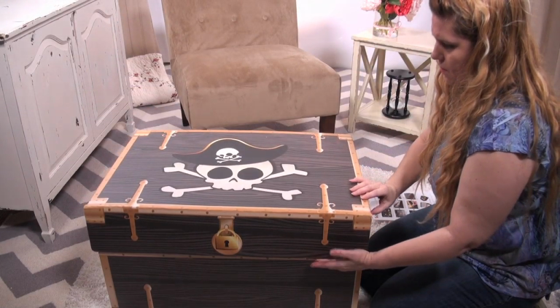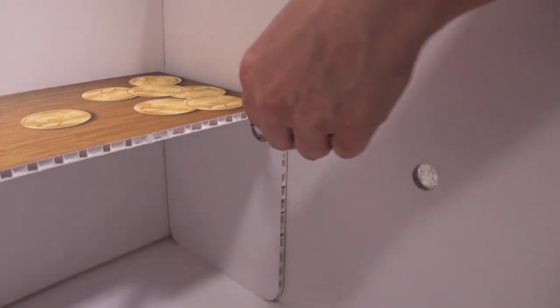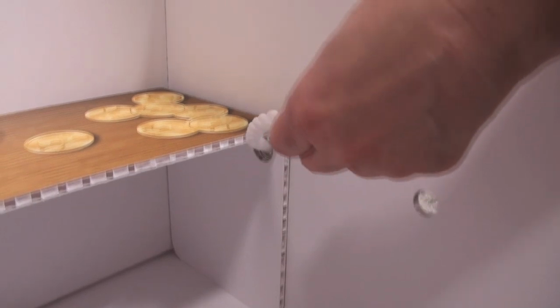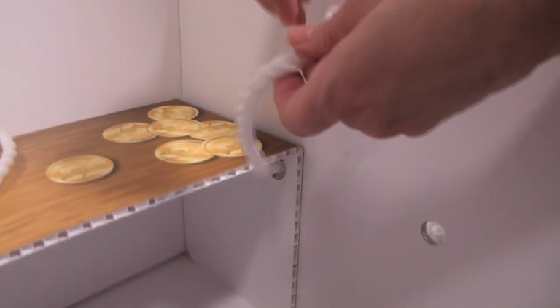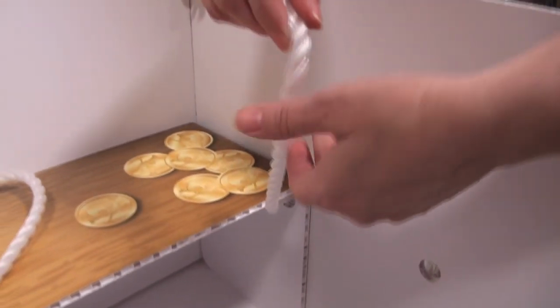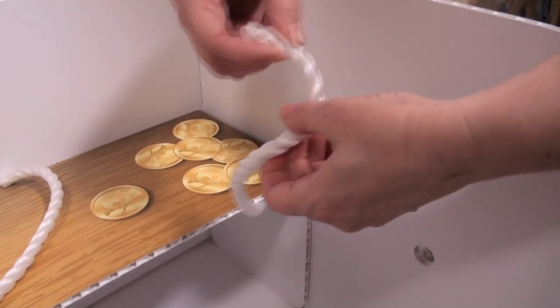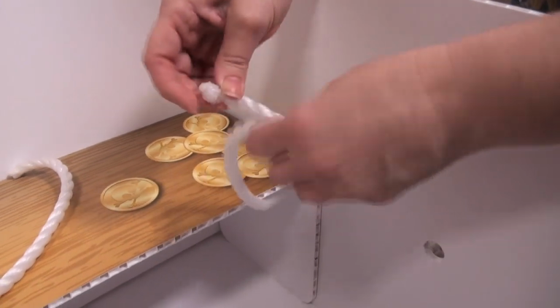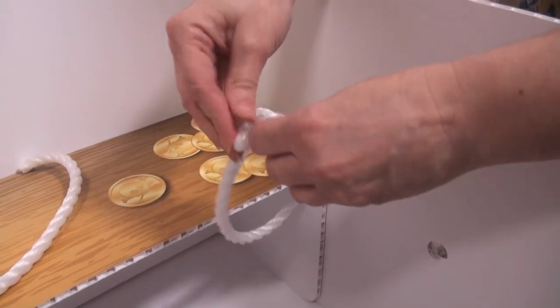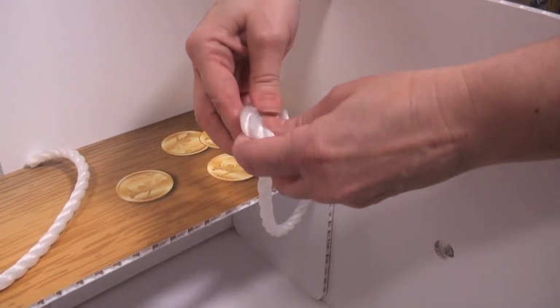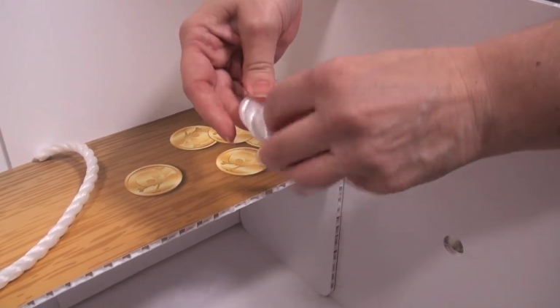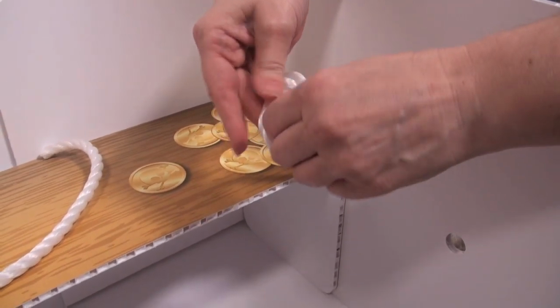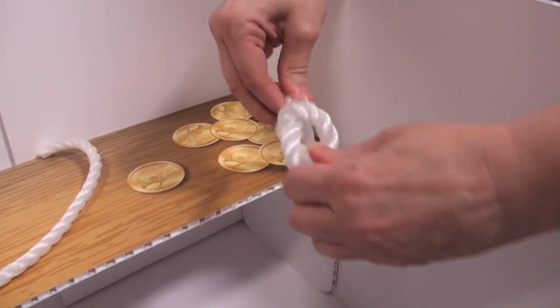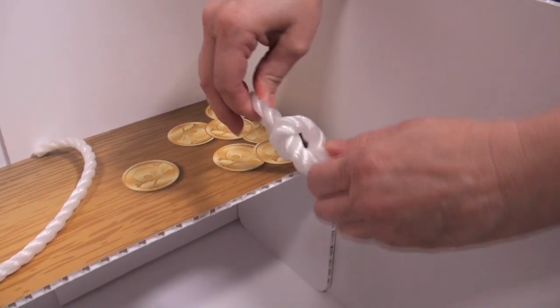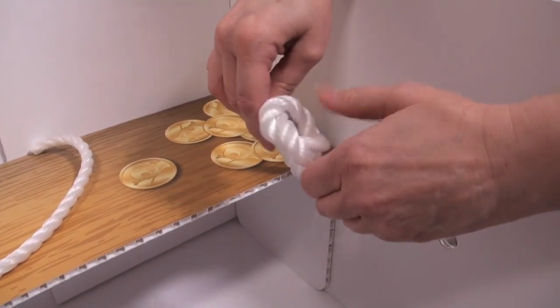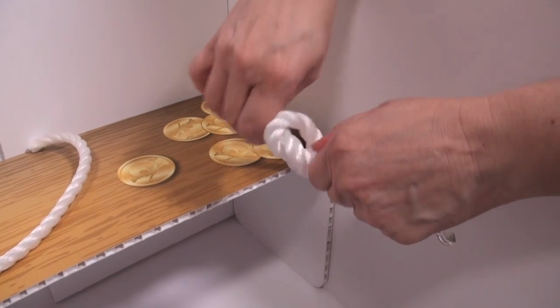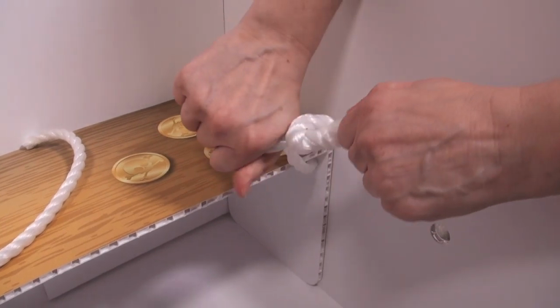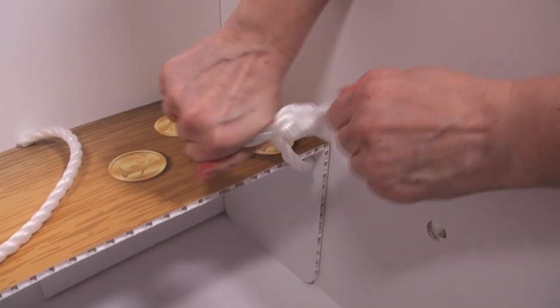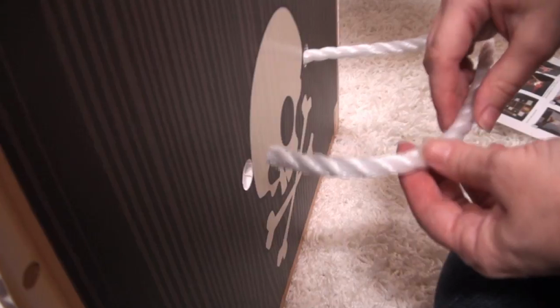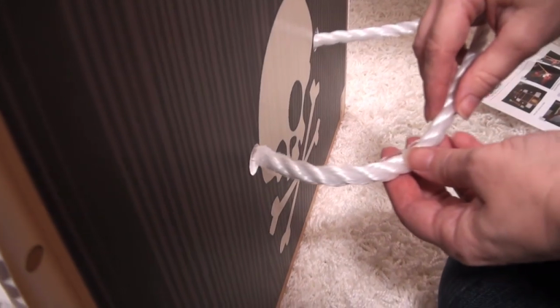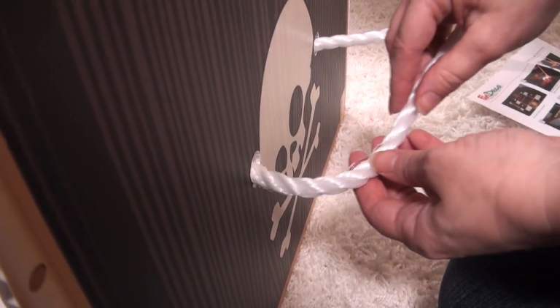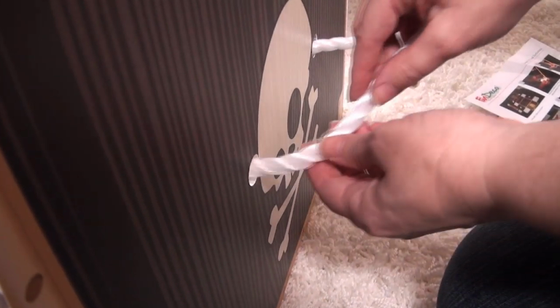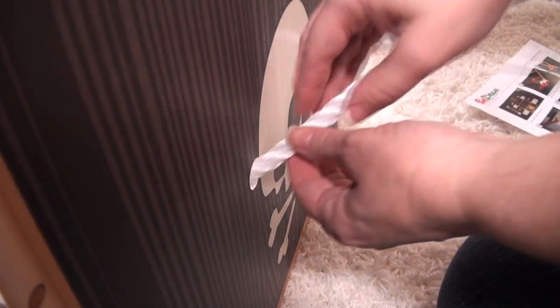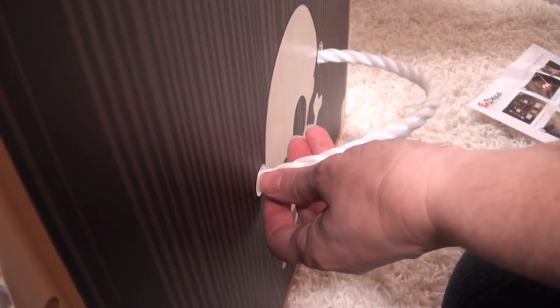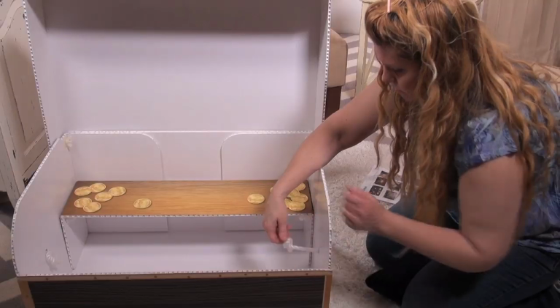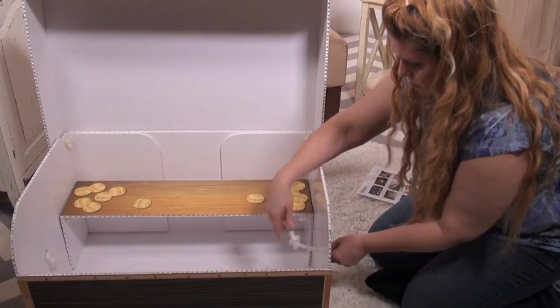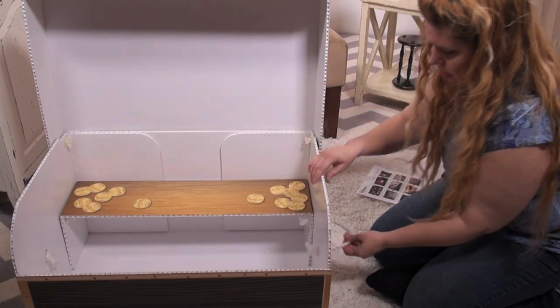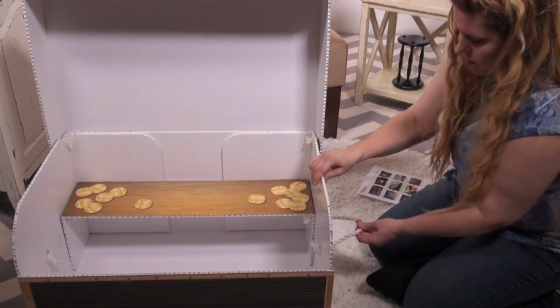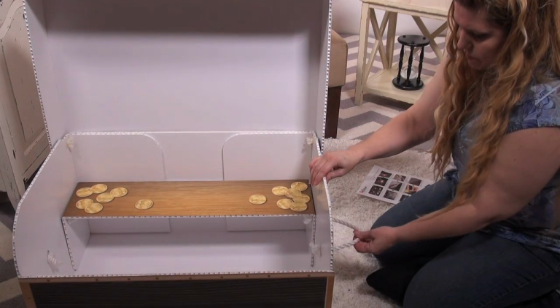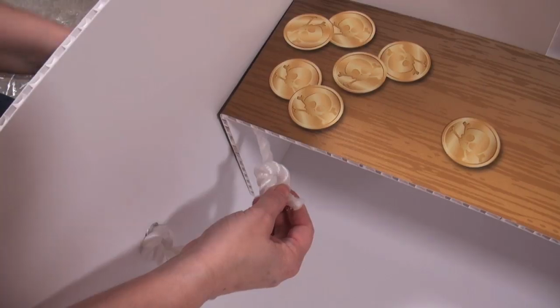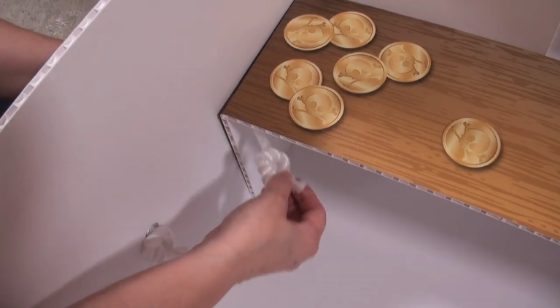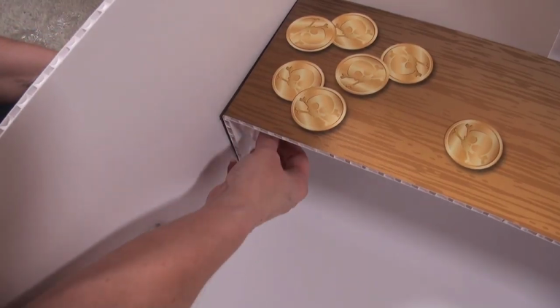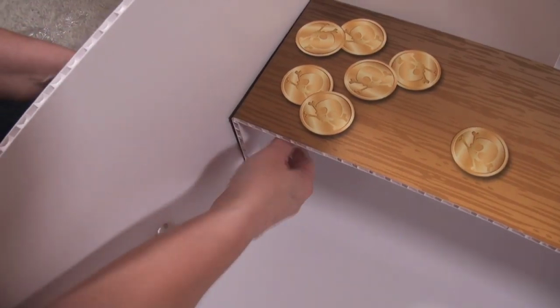If you'd like to add rope handles to help with carrying the trunk, simply place one end of the rope into one of the trunk's side holes, tie a simple knot and tighten it. Then place the other end of the rope in the second hole, tie another knot and now you have a handle. Repeat that step on the other side of the trunk.